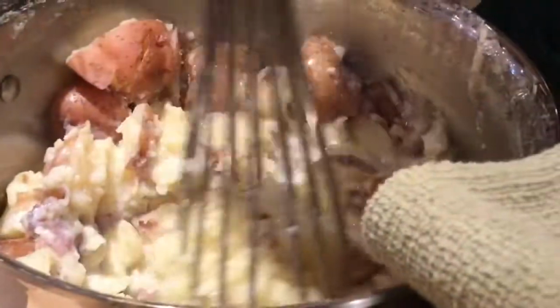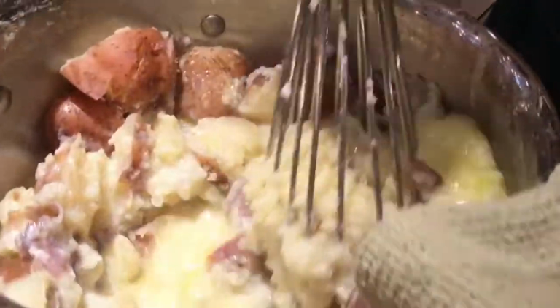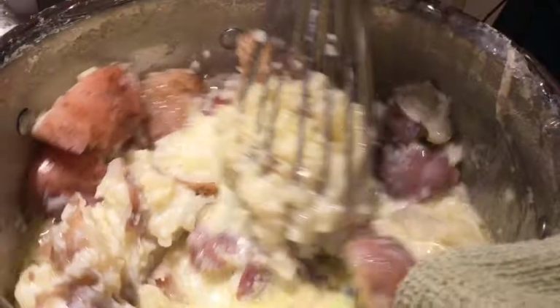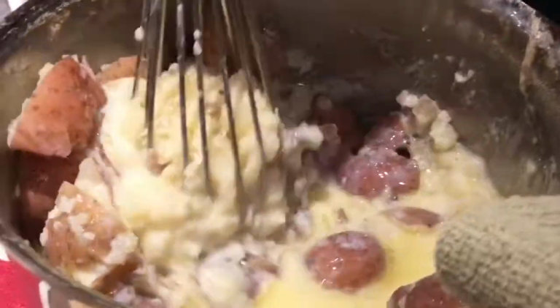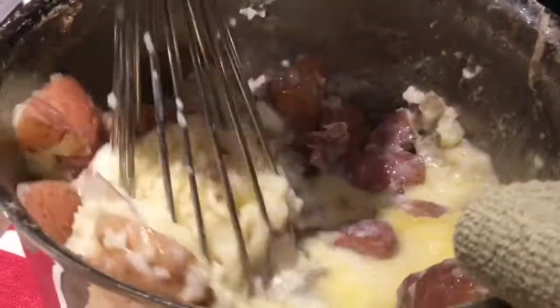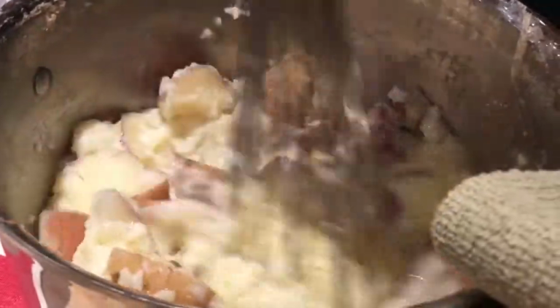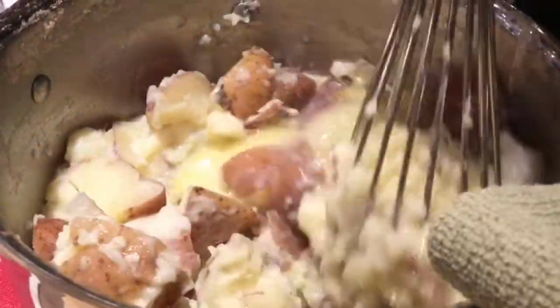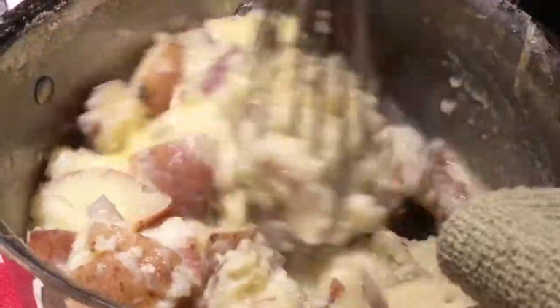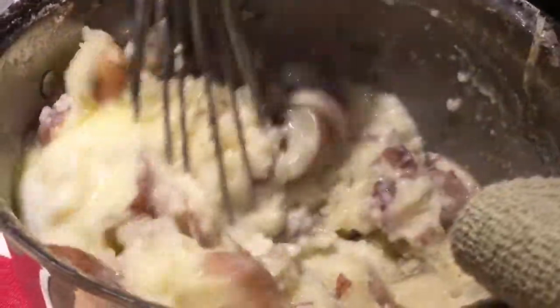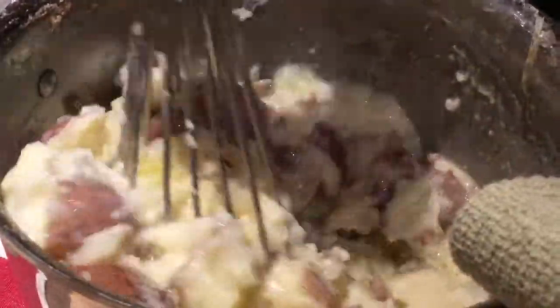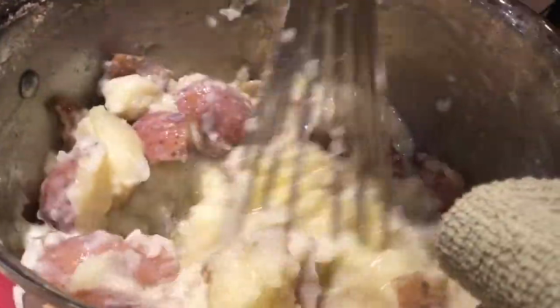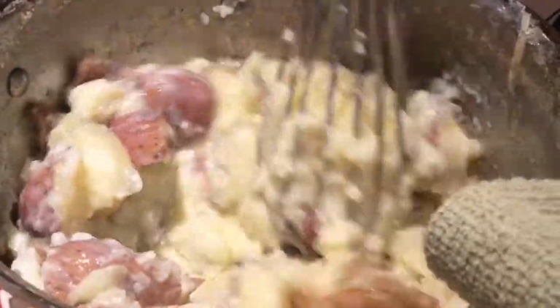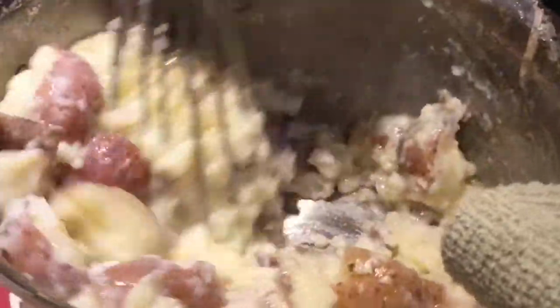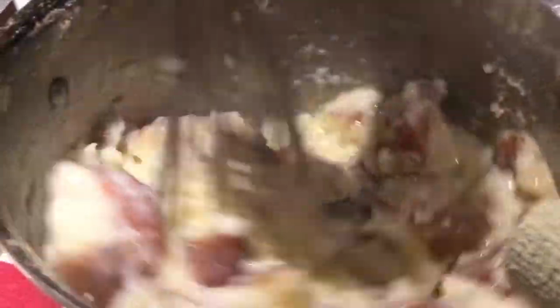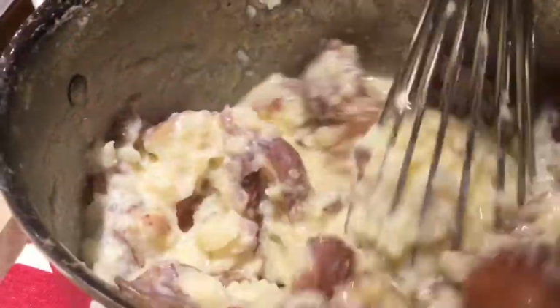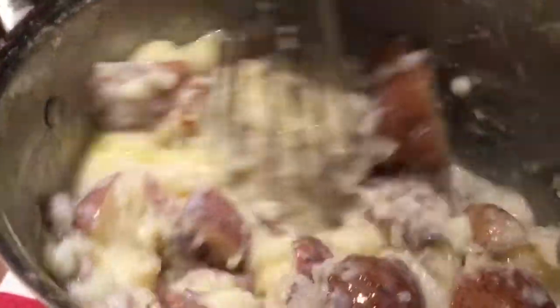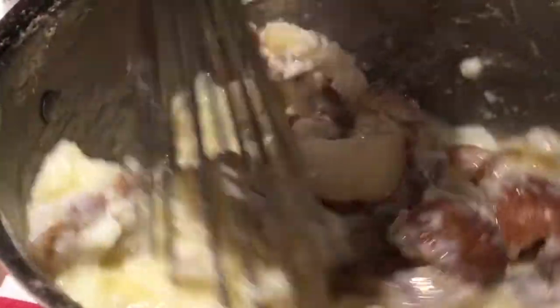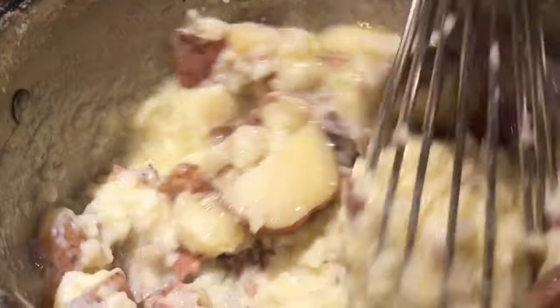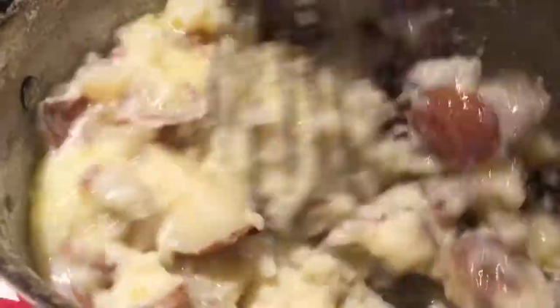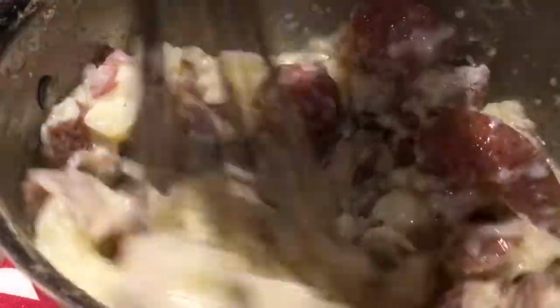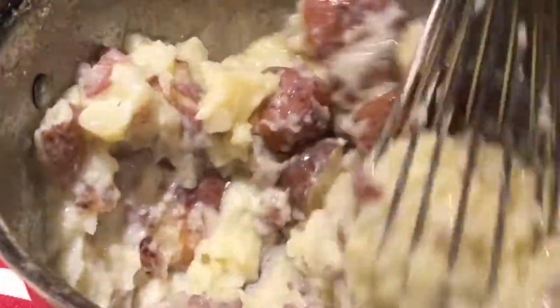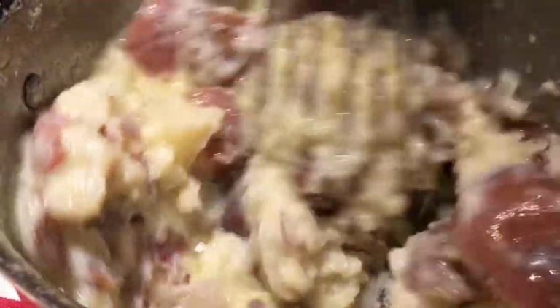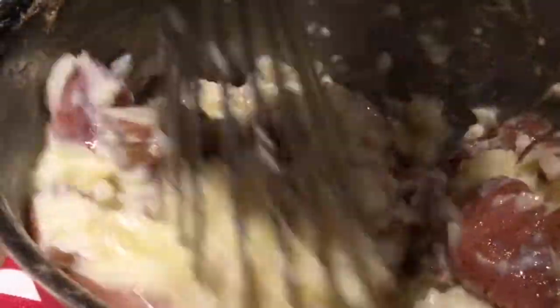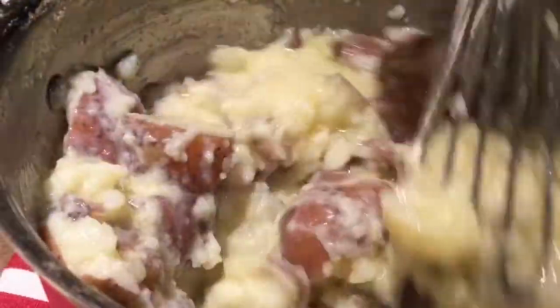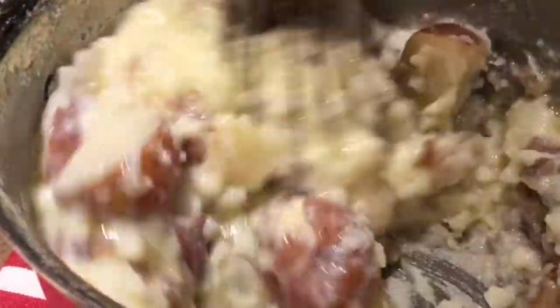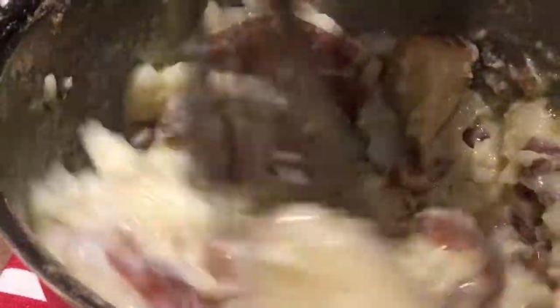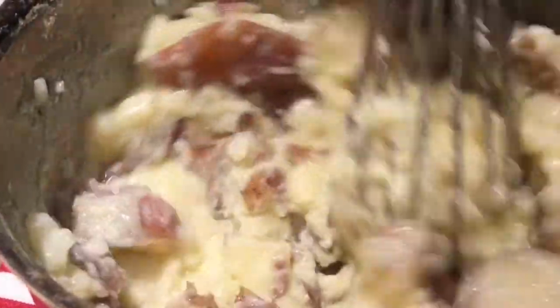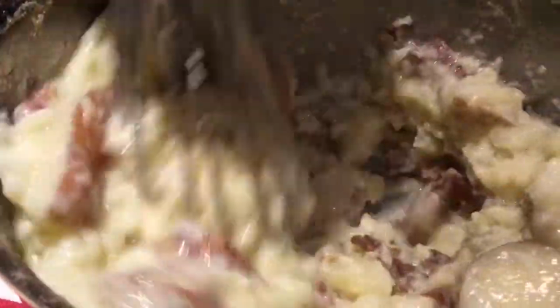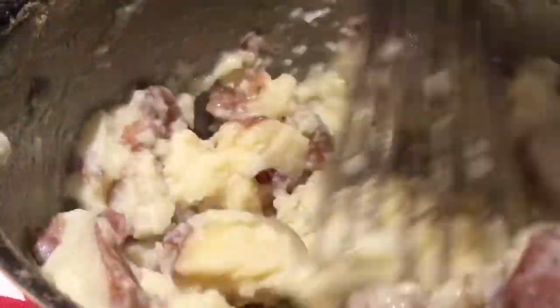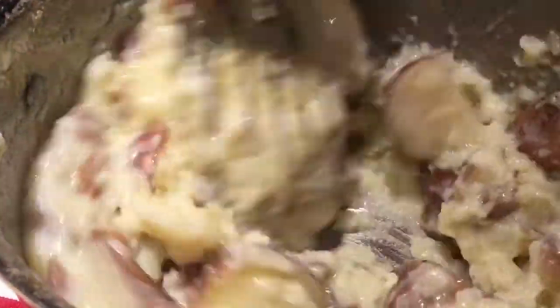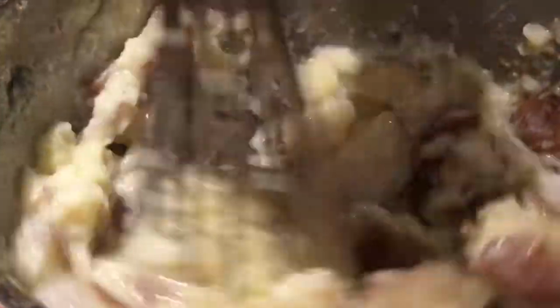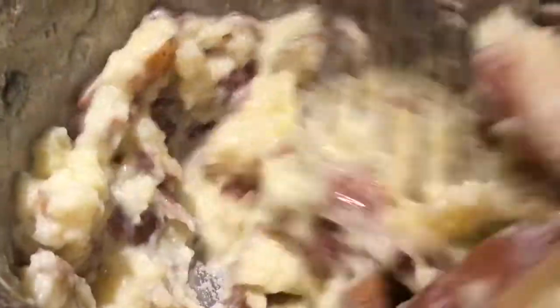We're just going to slowly turn it since it looks like it's a lot of liquid, but you just want to make sure. I personally like to leave the skin on for red potatoes — it just makes it a little more rustic.